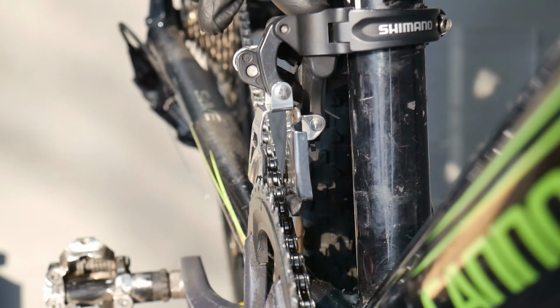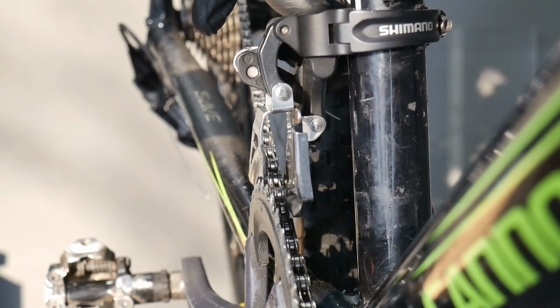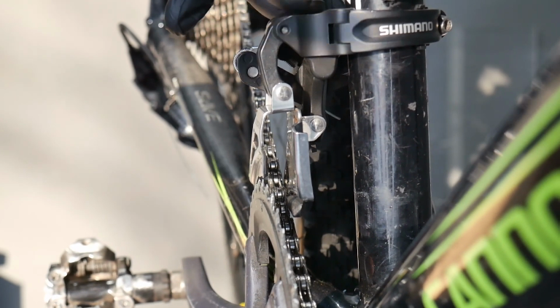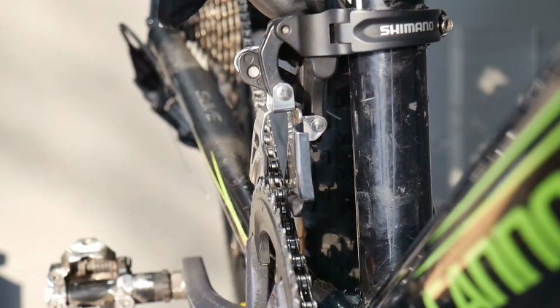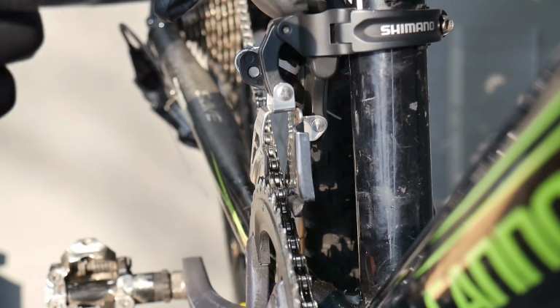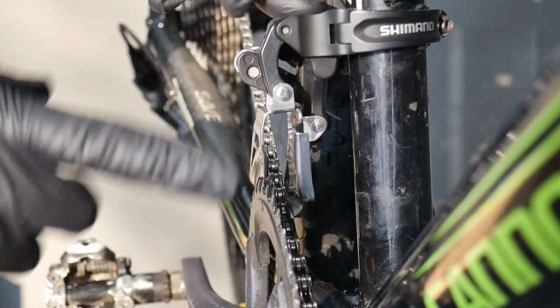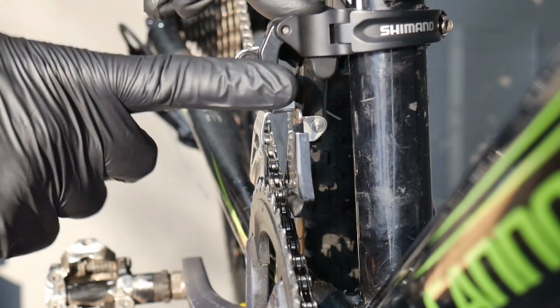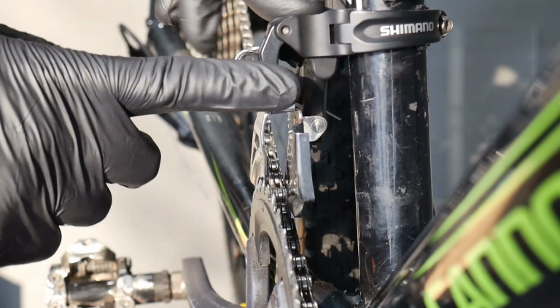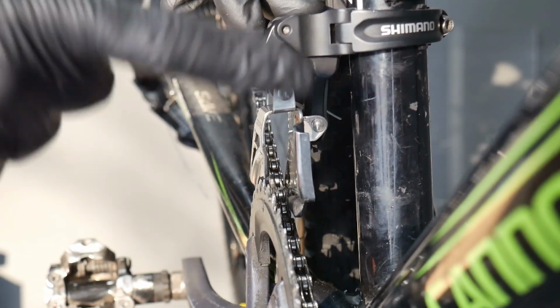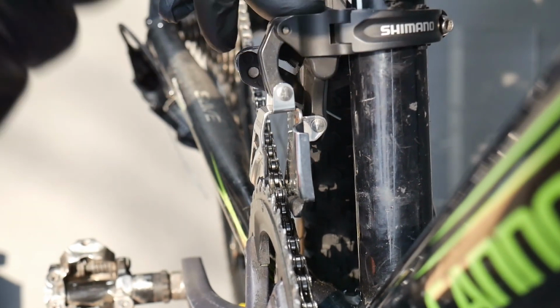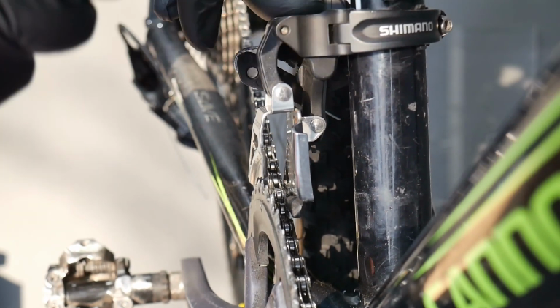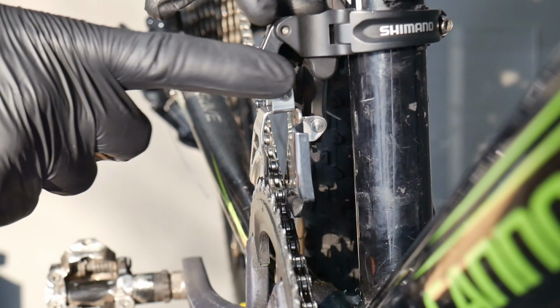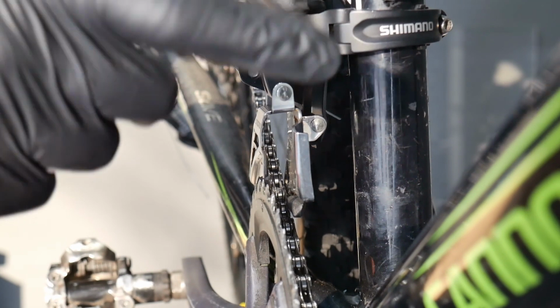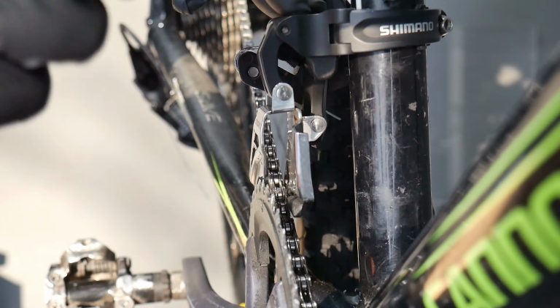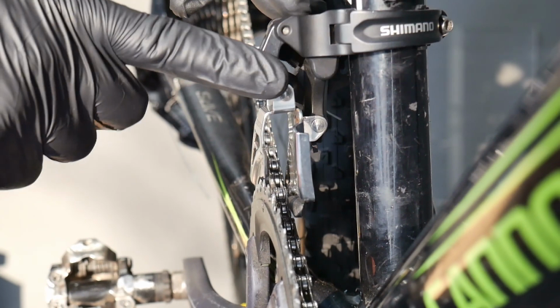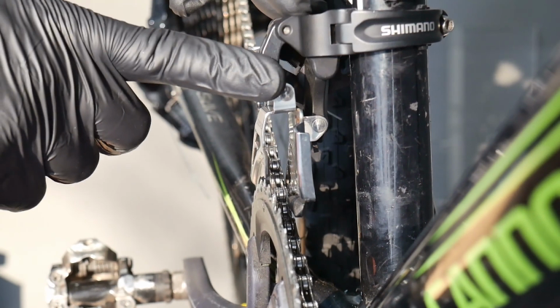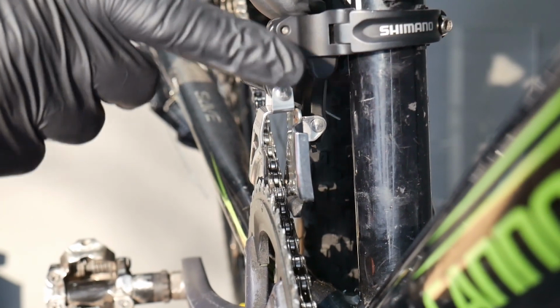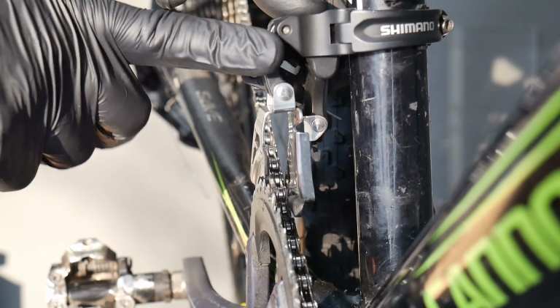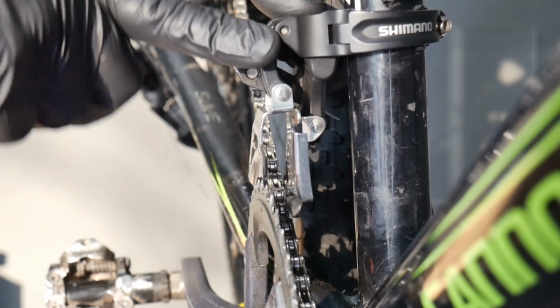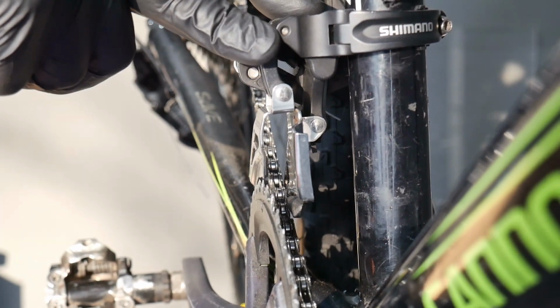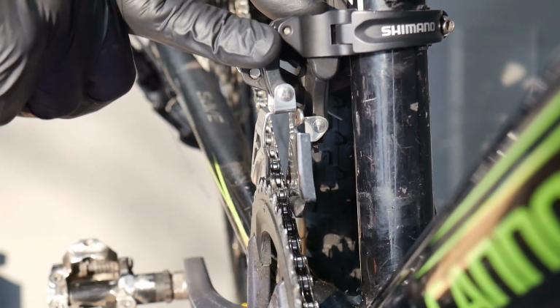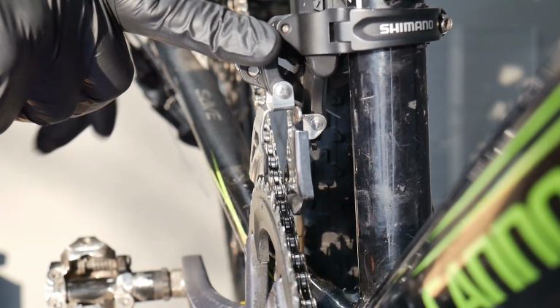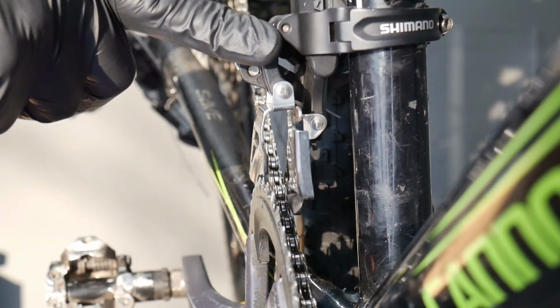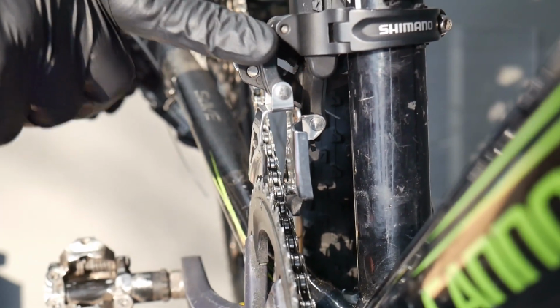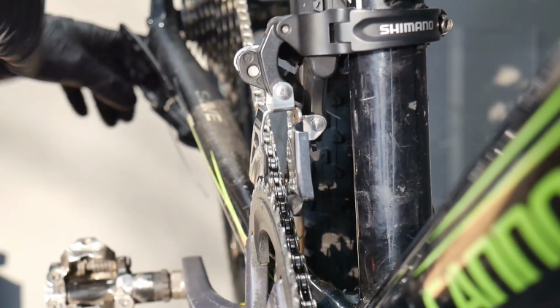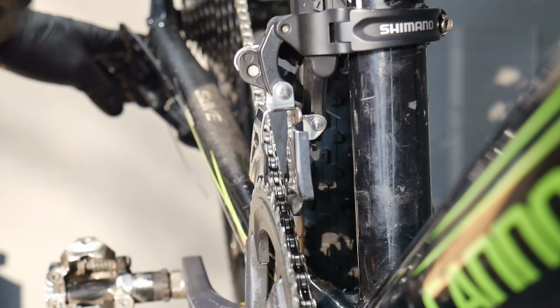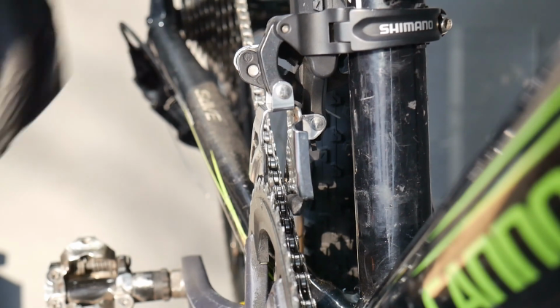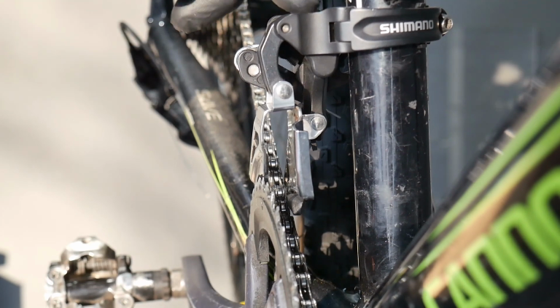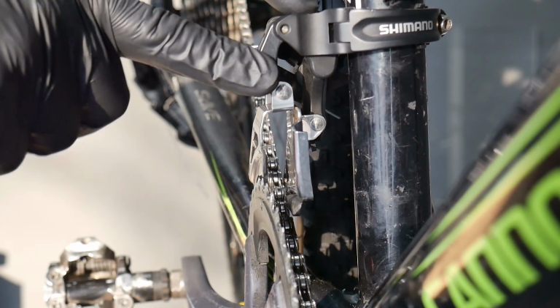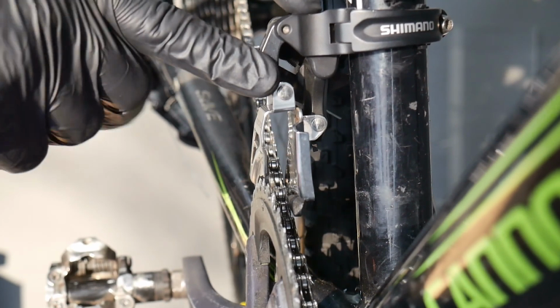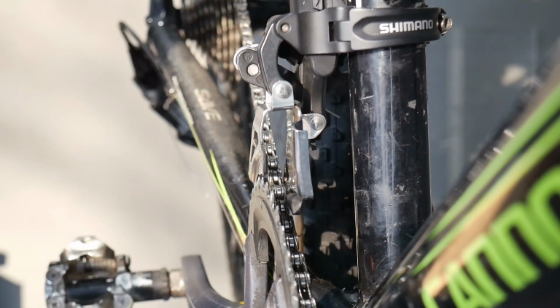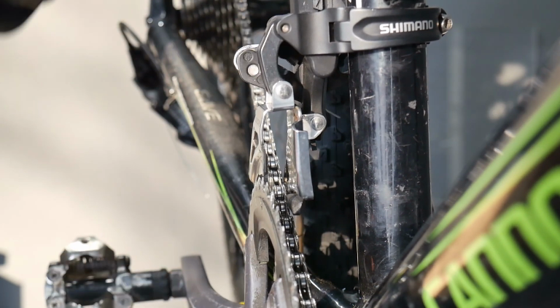The X7 left shifter for the front derailleur is supposed to be compatible with both SRAM and Shimano derailleurs. The rear one works with SRAM only, but the front one should be fine.